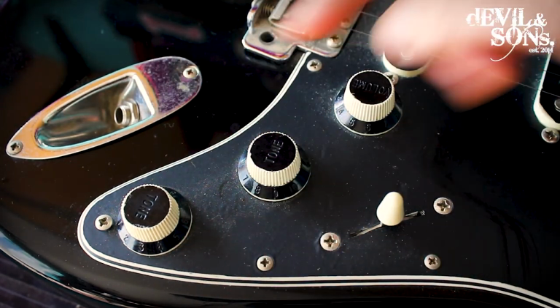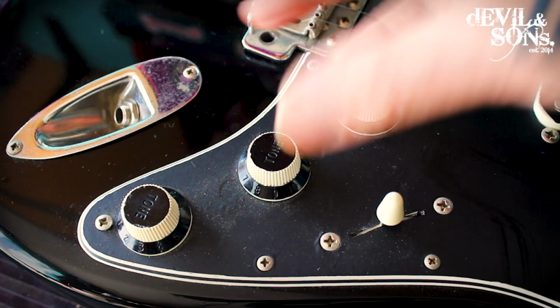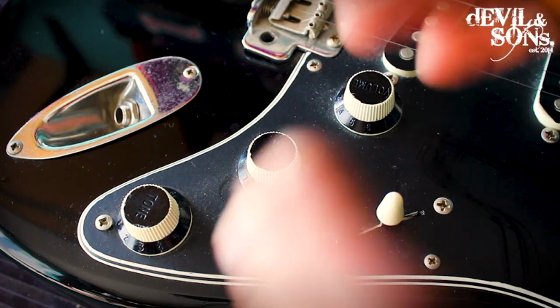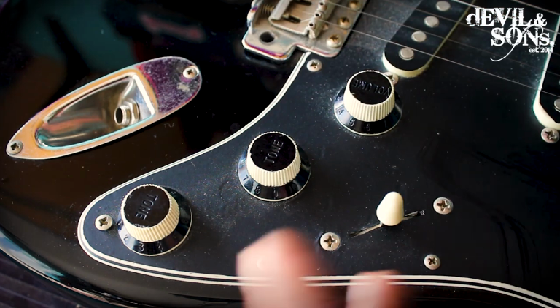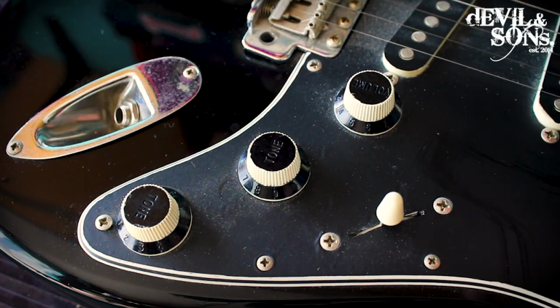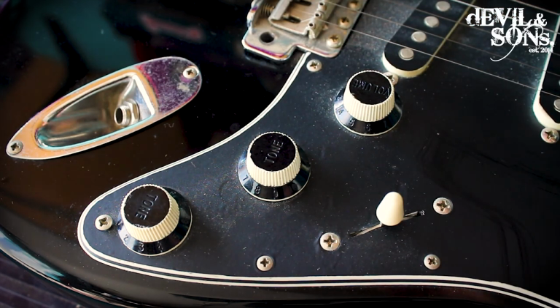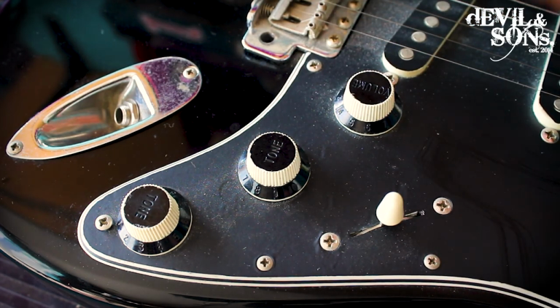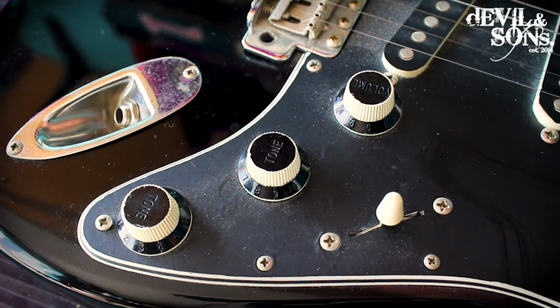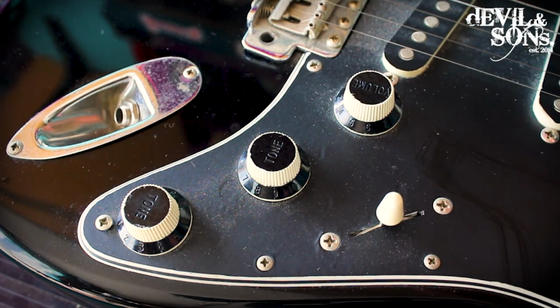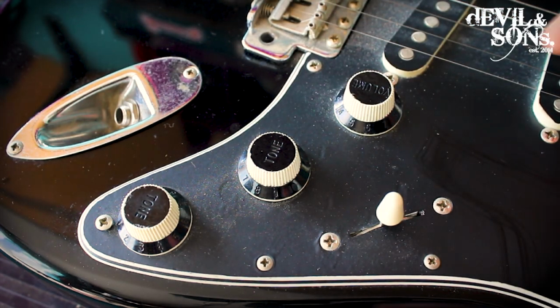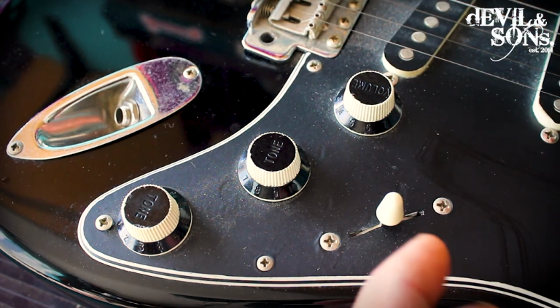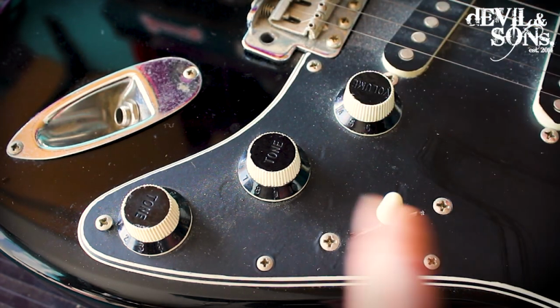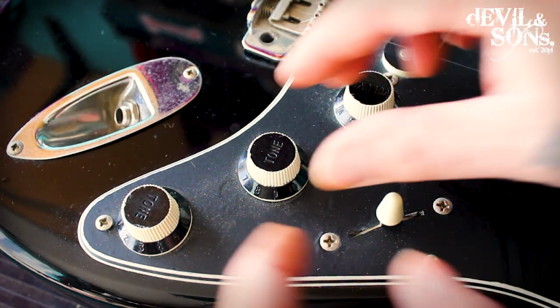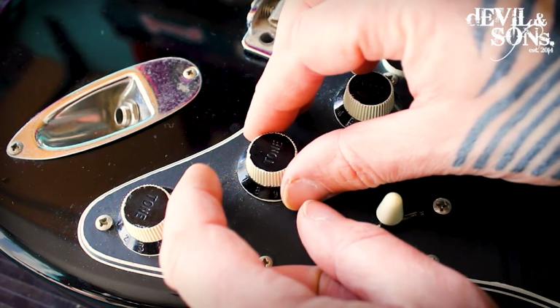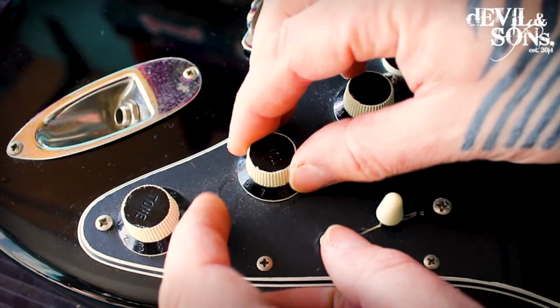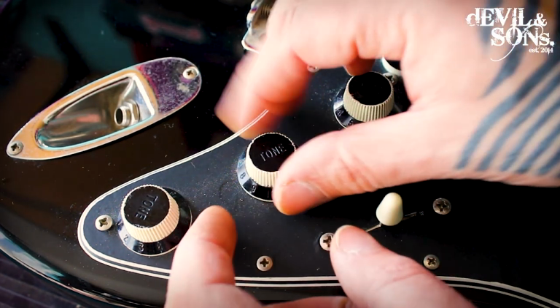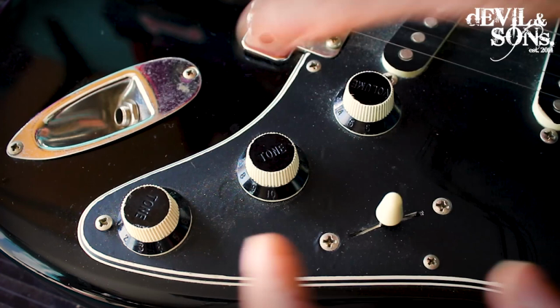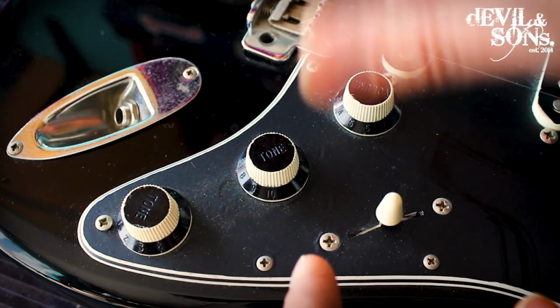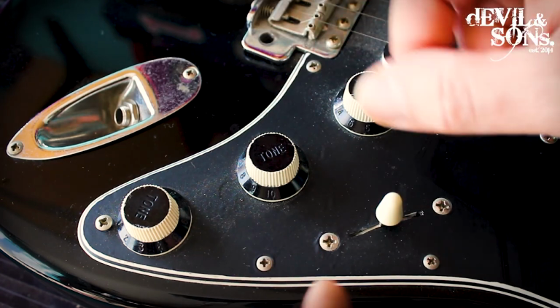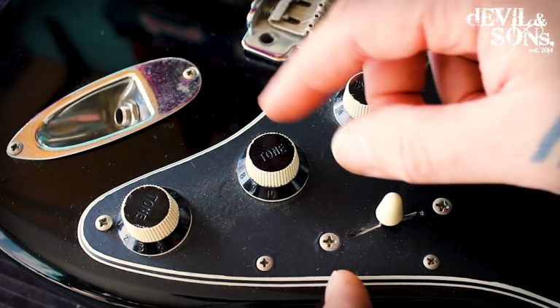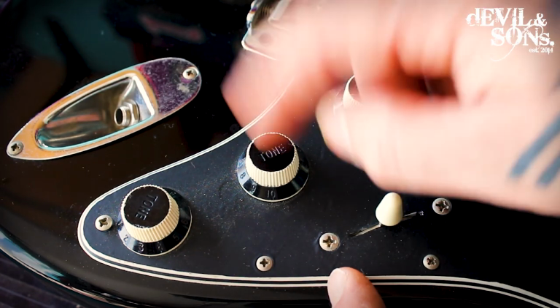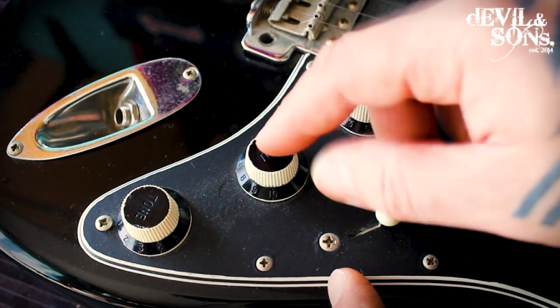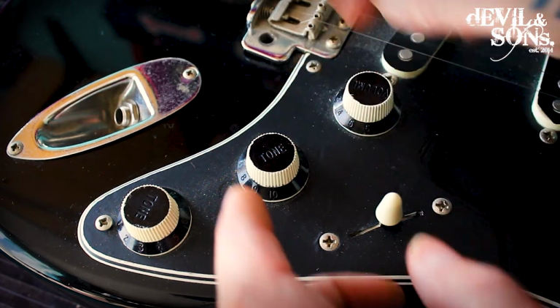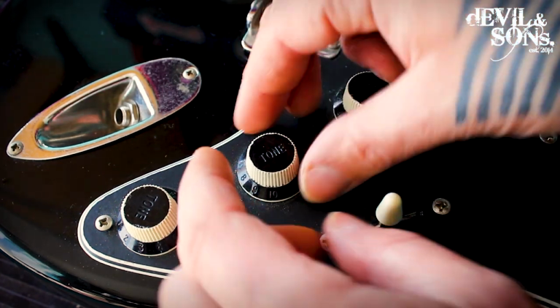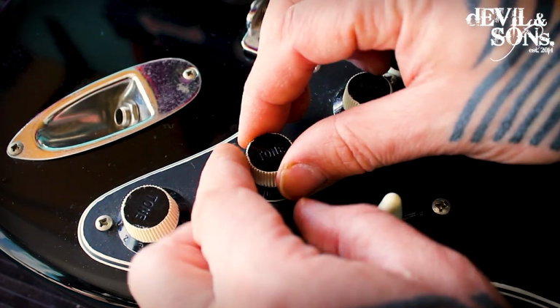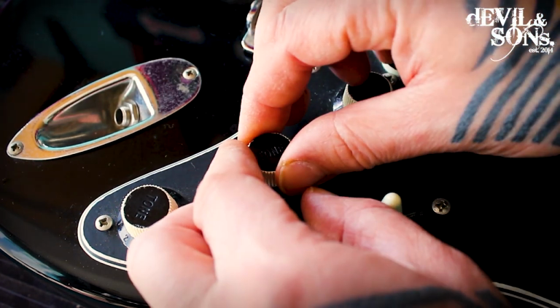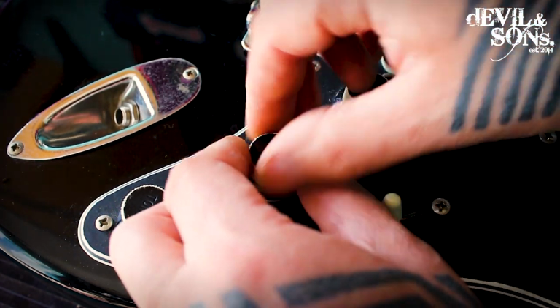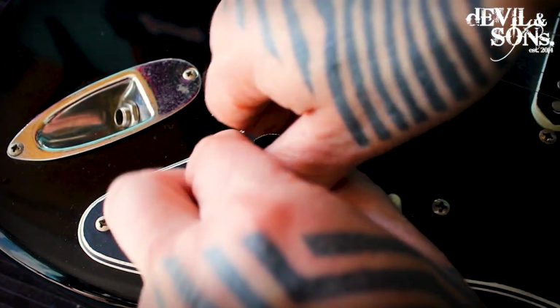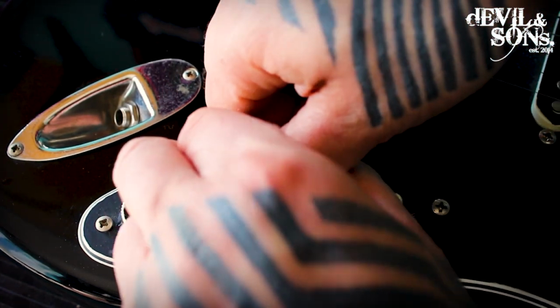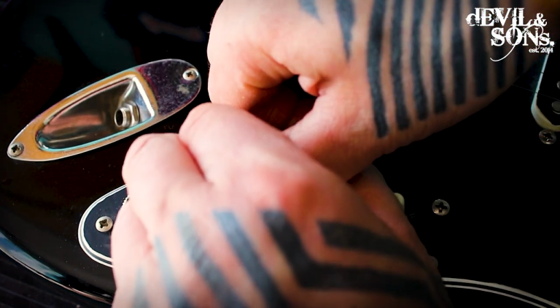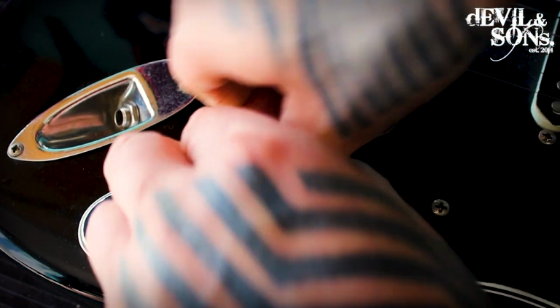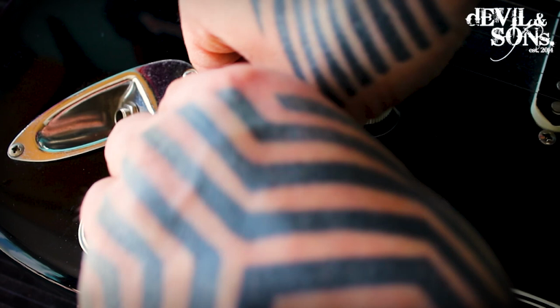The volume controls and tones come off in different ways, but one thing you should always check when you finish playing is that everything on your guitar is tightened. The tones and volumes are the first thing to check.